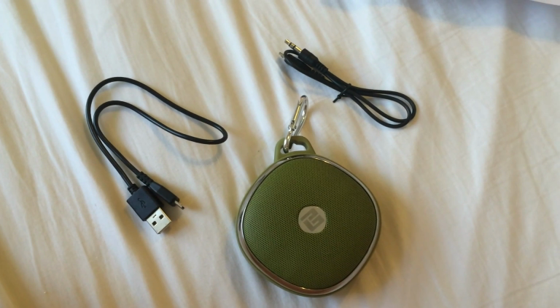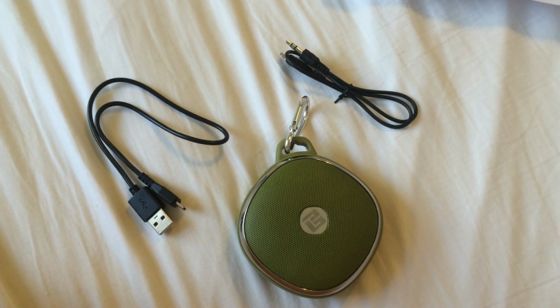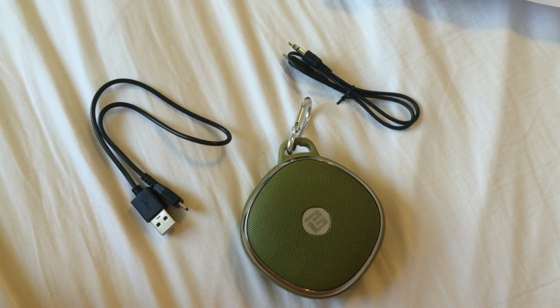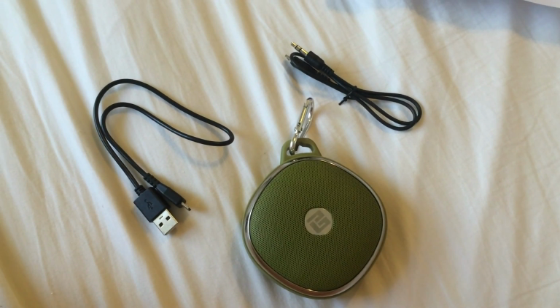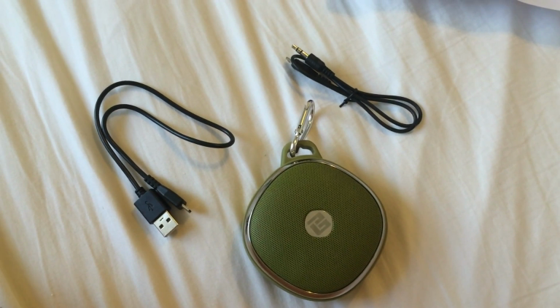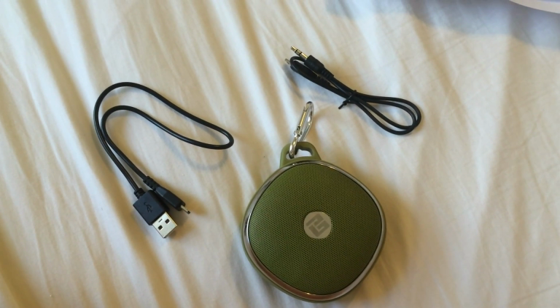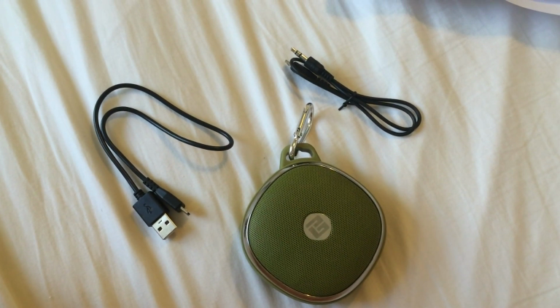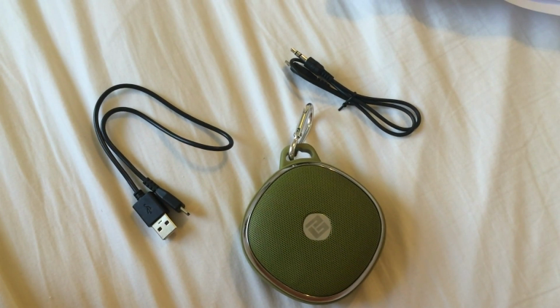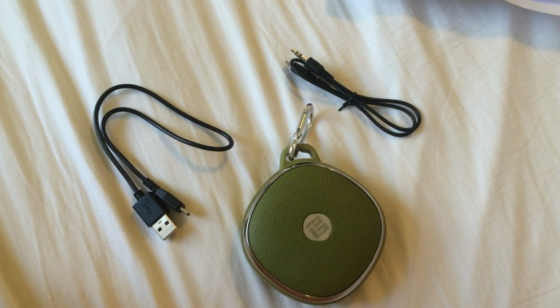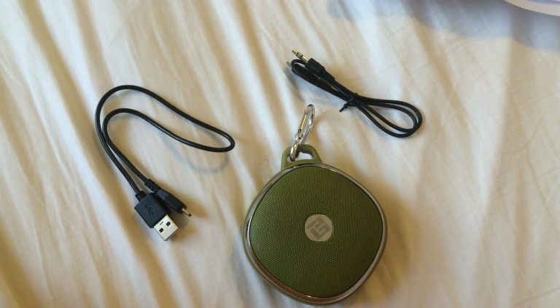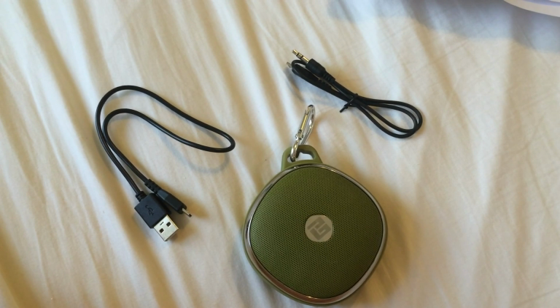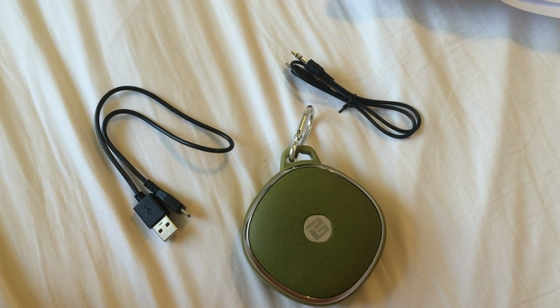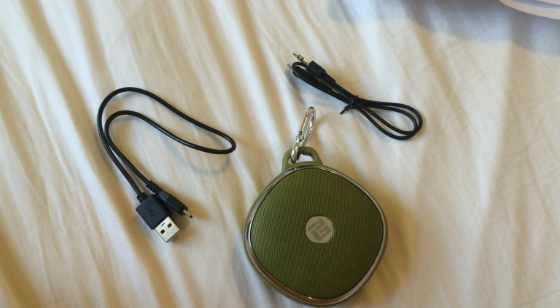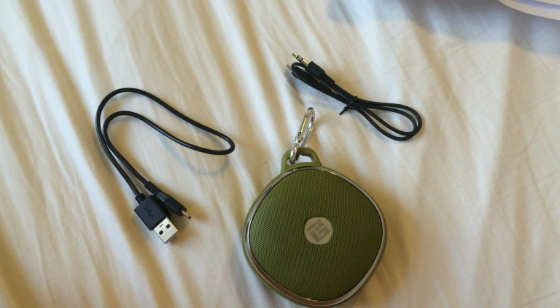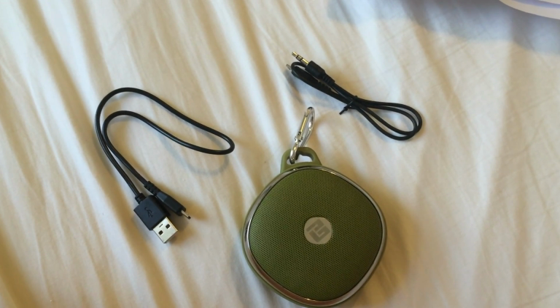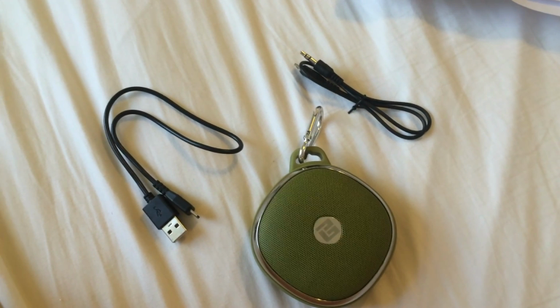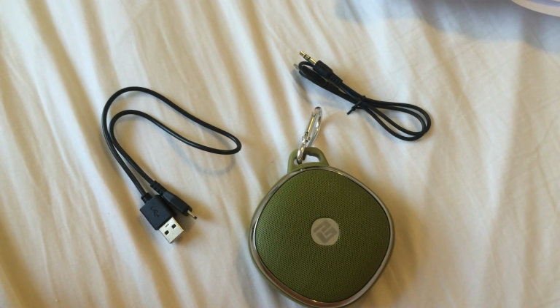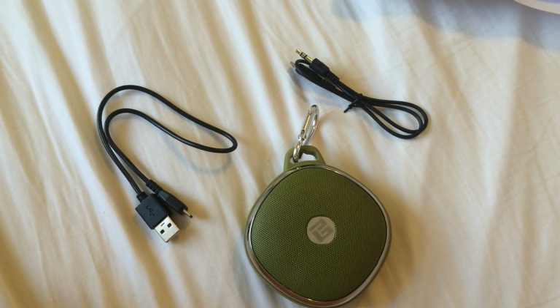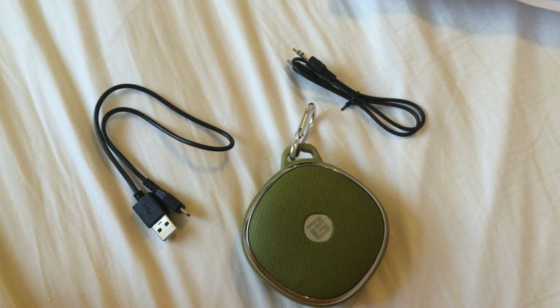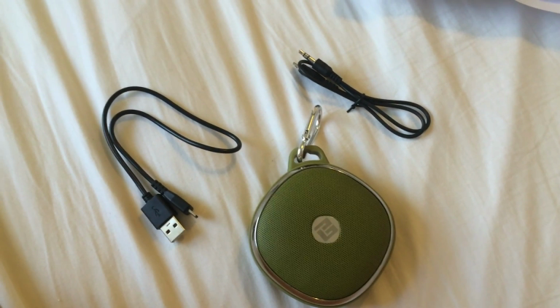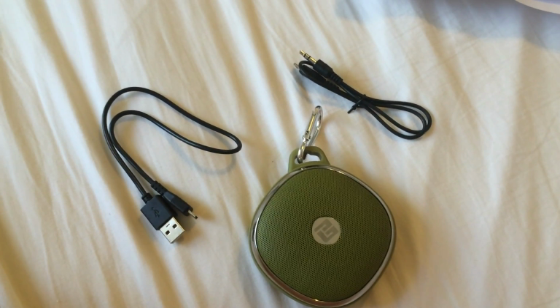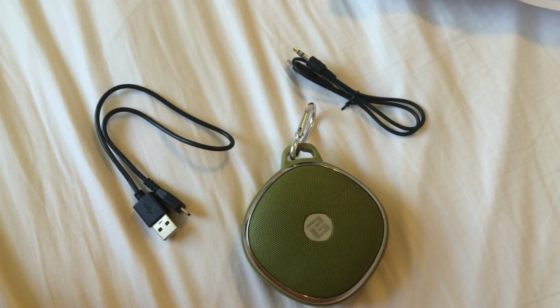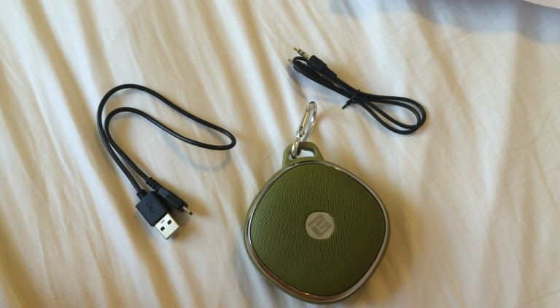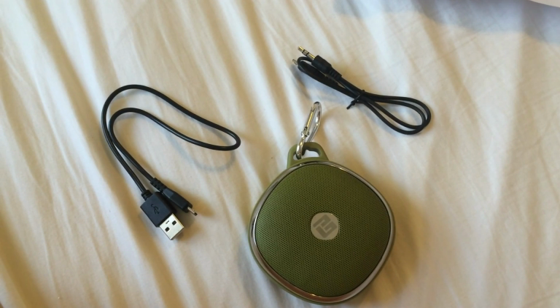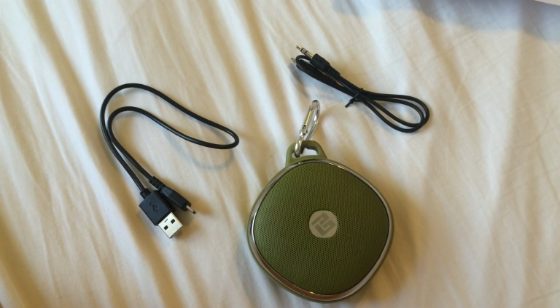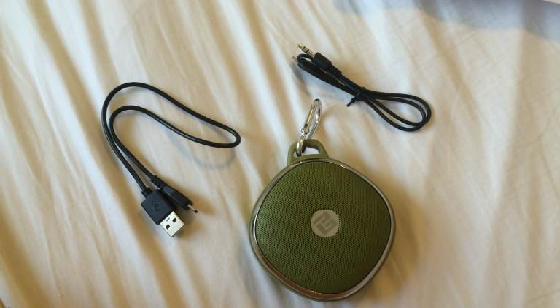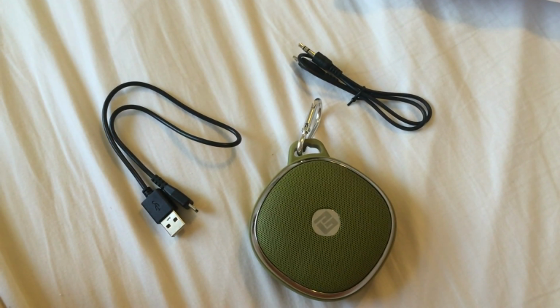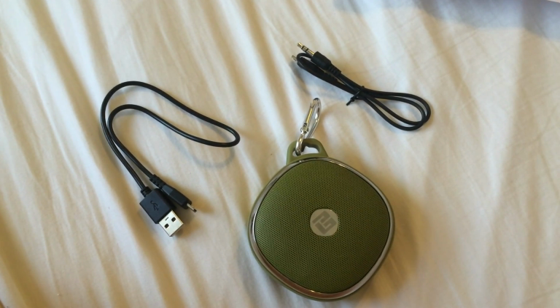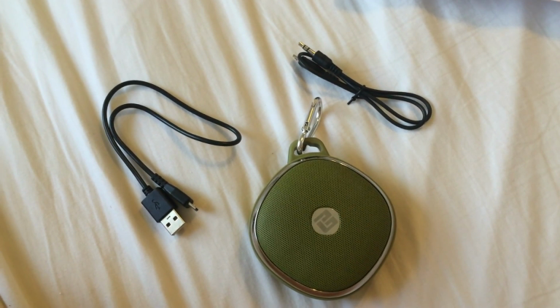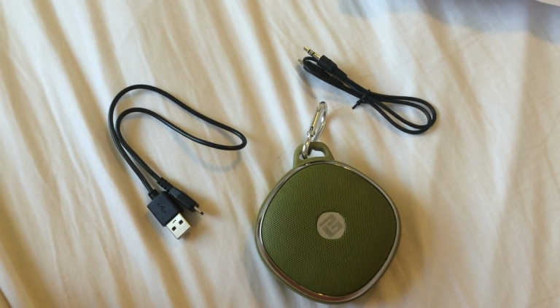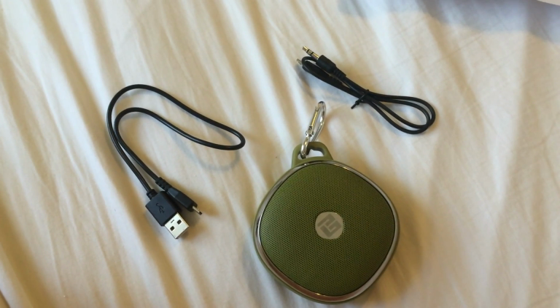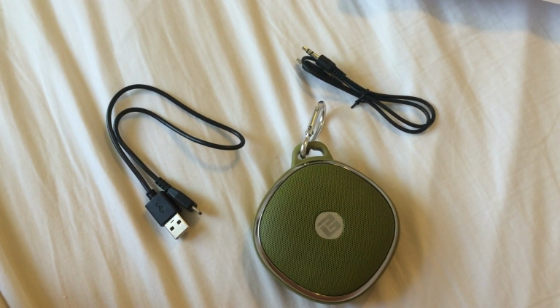Hi there, I'm Annie and this is the review for the E-Tech City T220C Bluetooth speaker, available on Amazon.com. E-Tech City sent me a free review sample so I could do this video for you, and I've really enjoyed it.